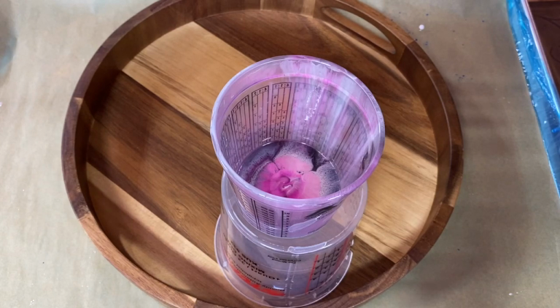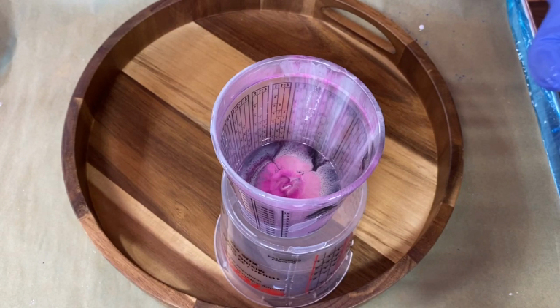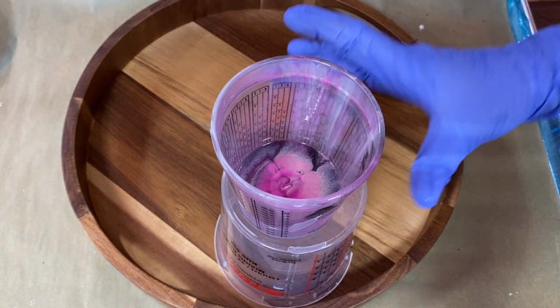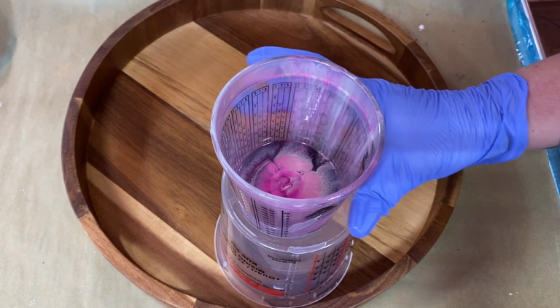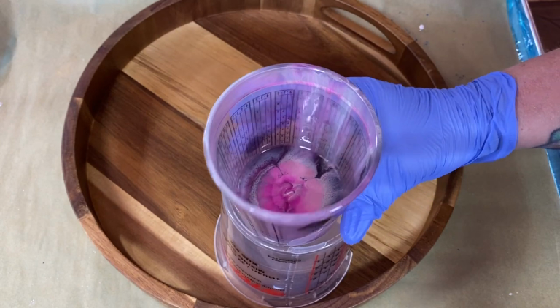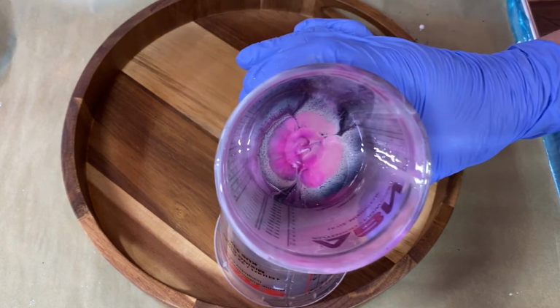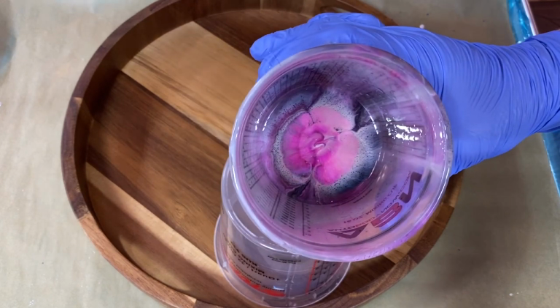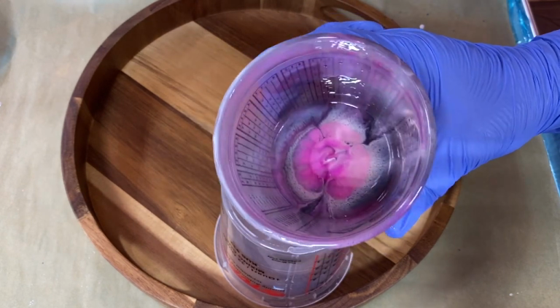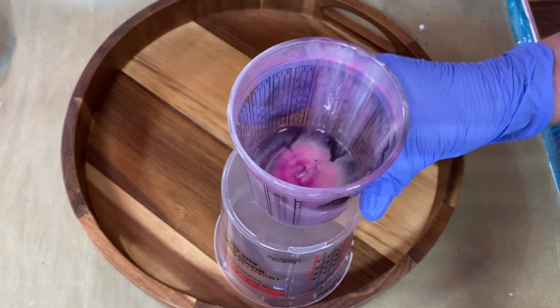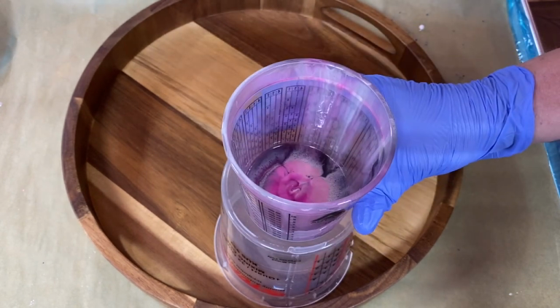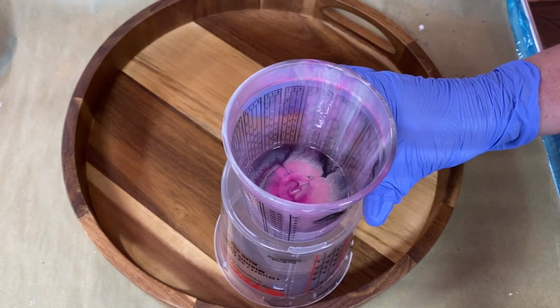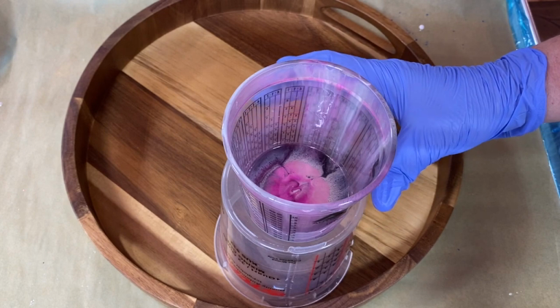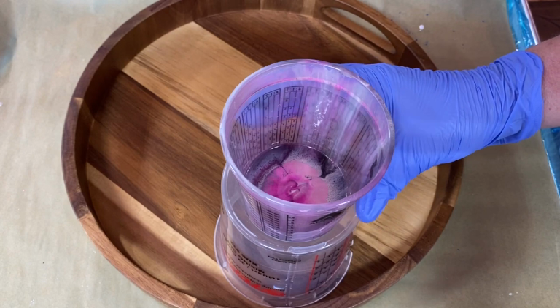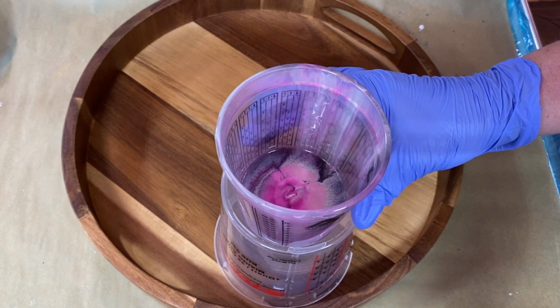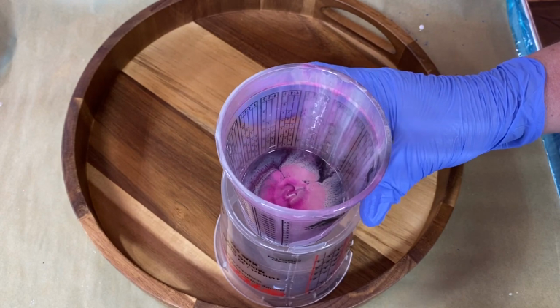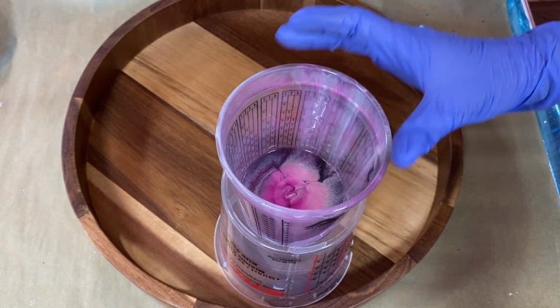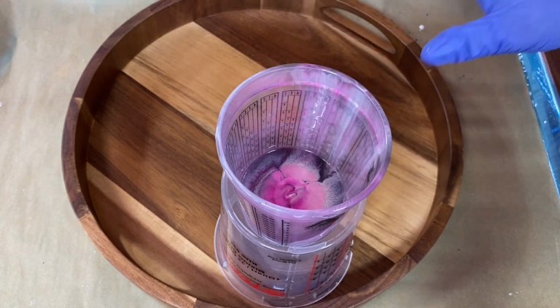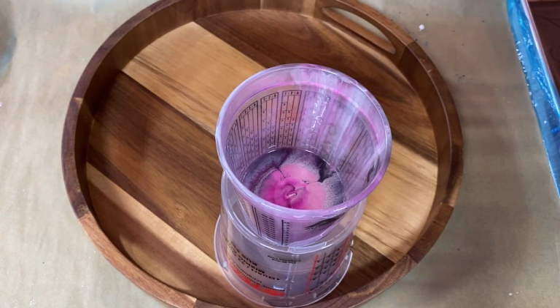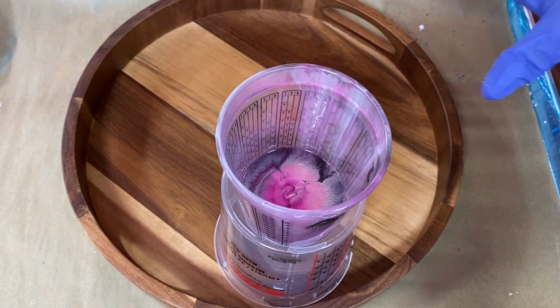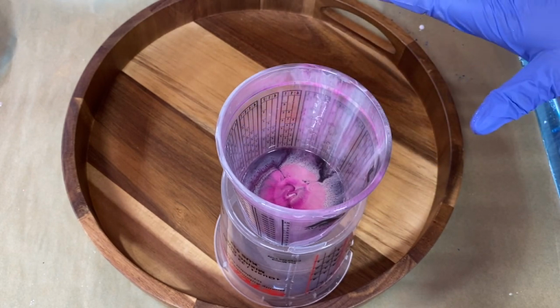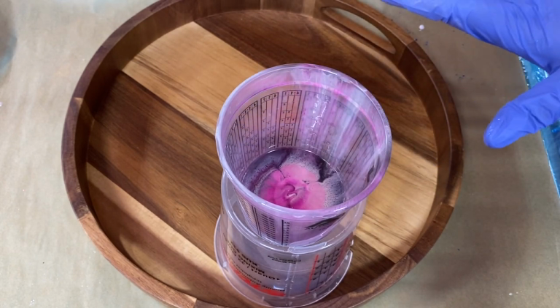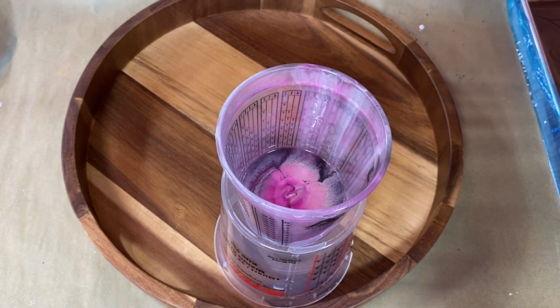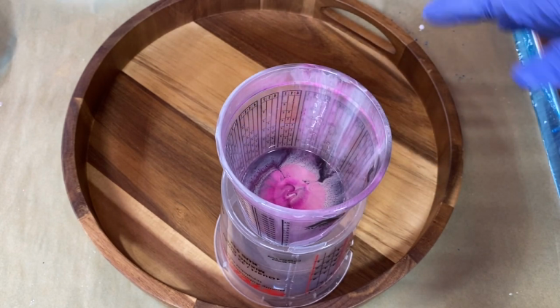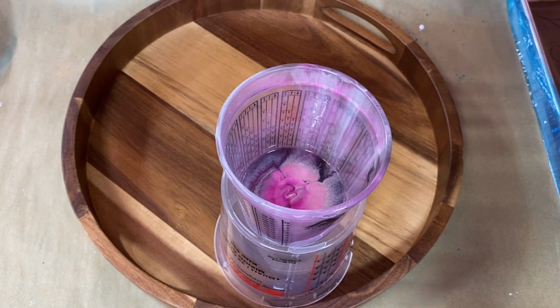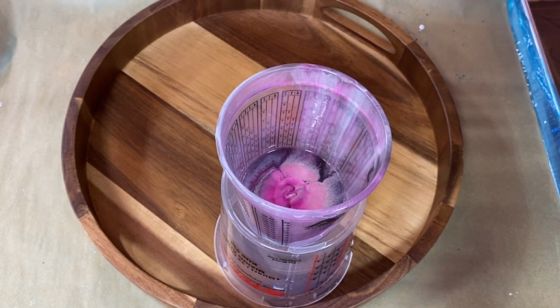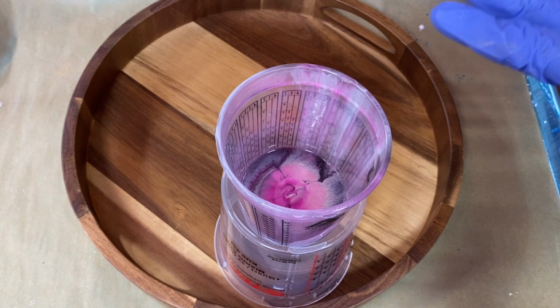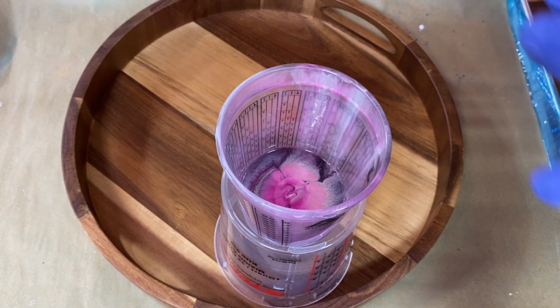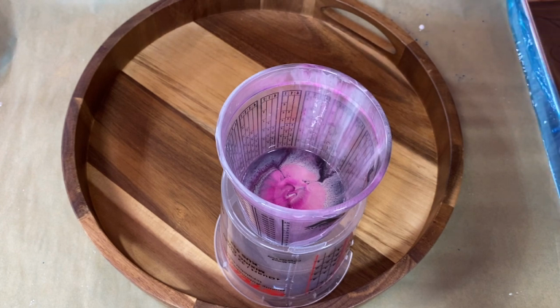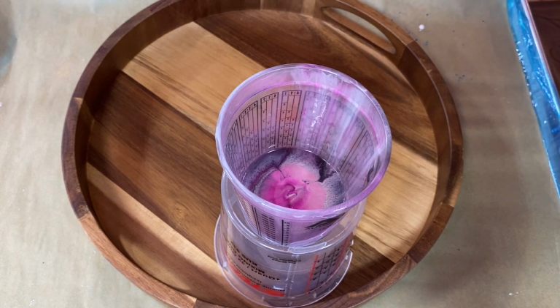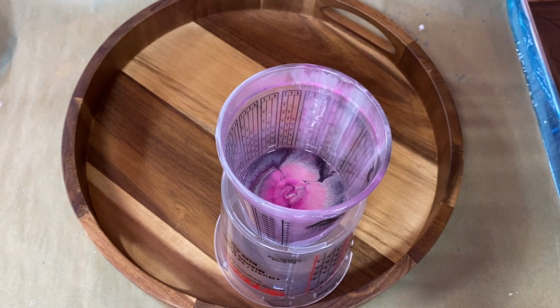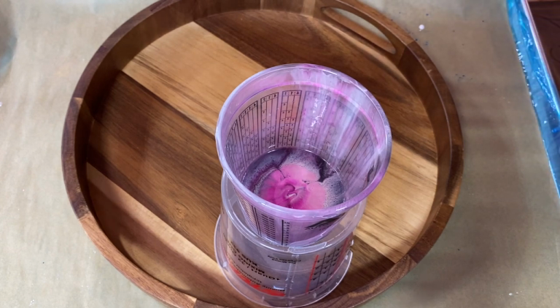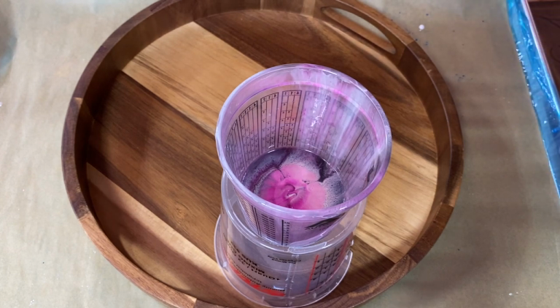Okay, so we got some colors left over and I mixed up a little bit more purple, but I kind of used up the rest of my resin and it's getting close to the end of the working time, so let's see what happens.